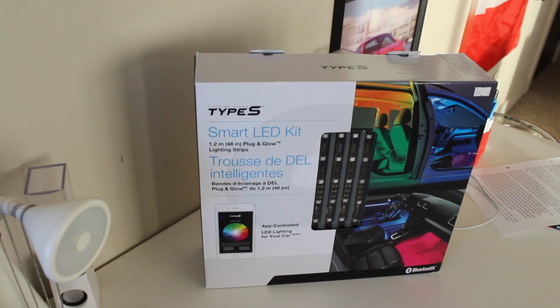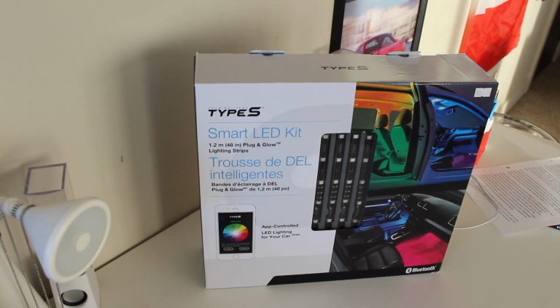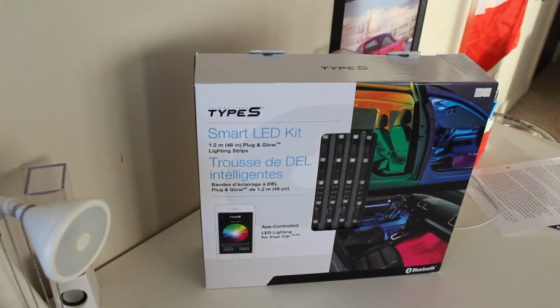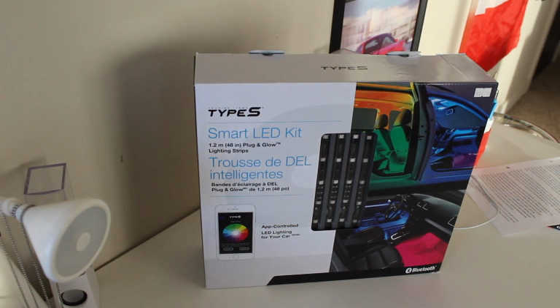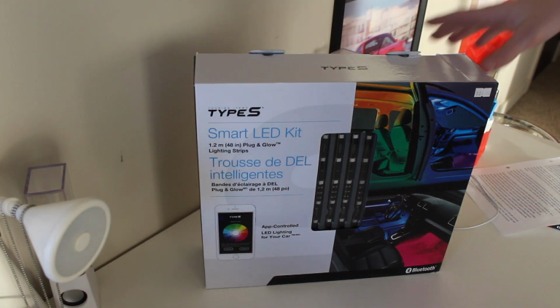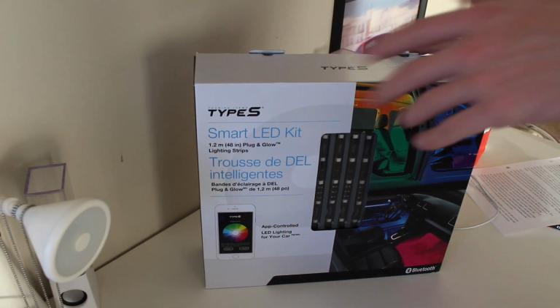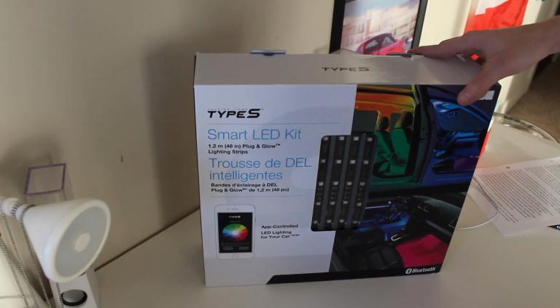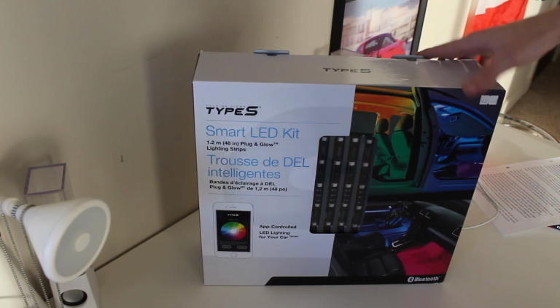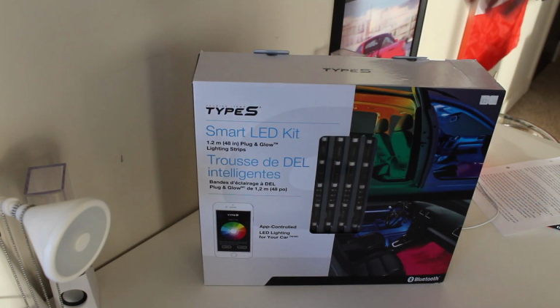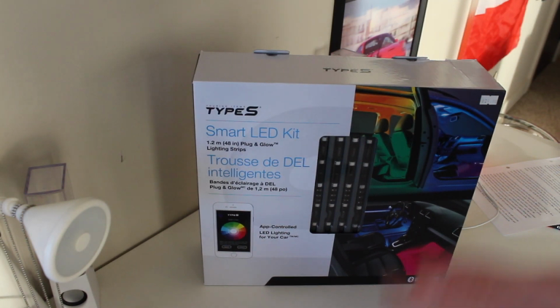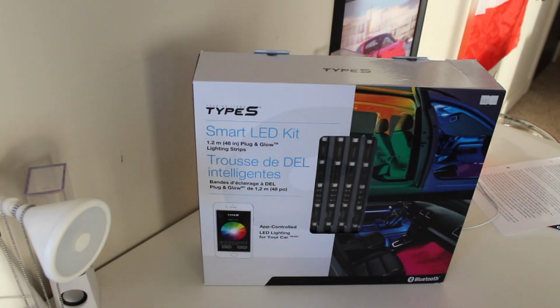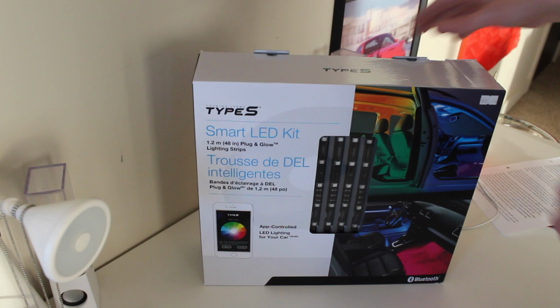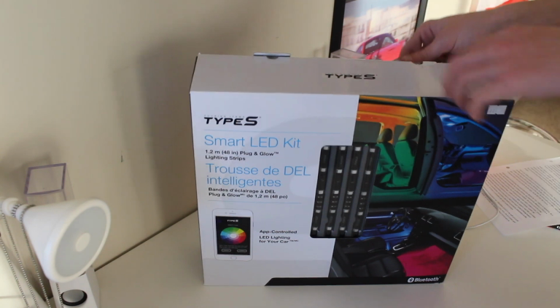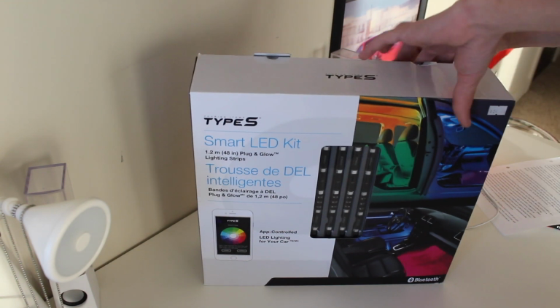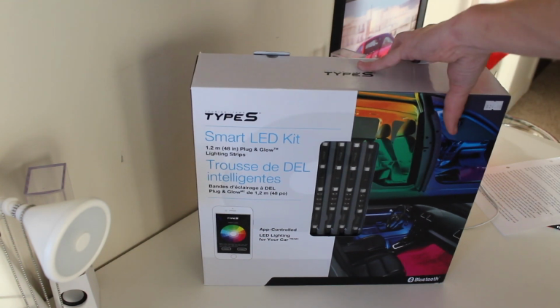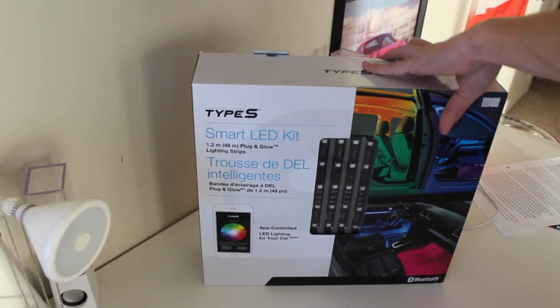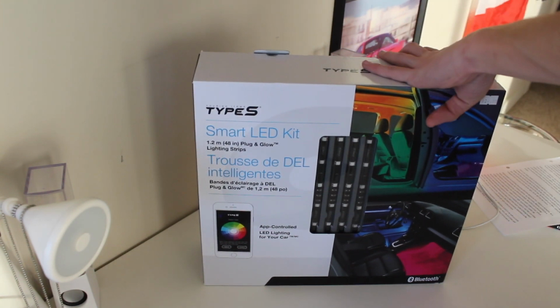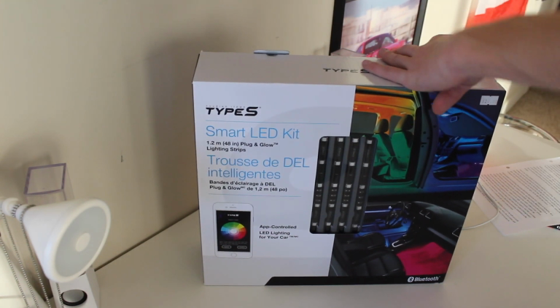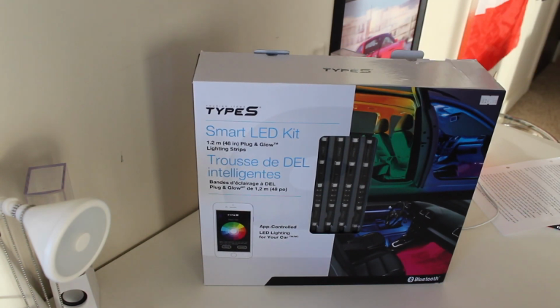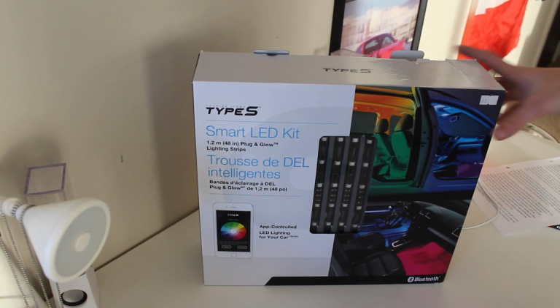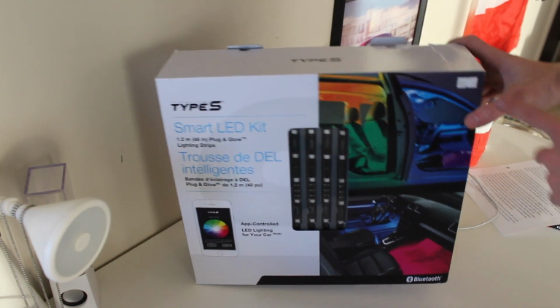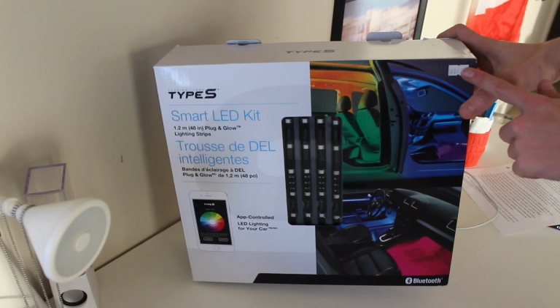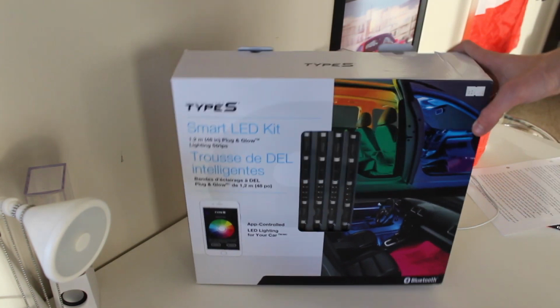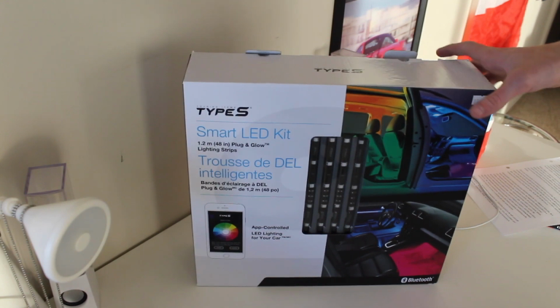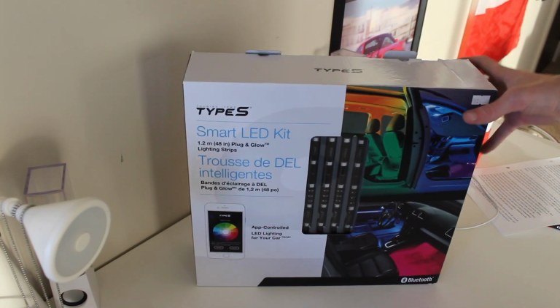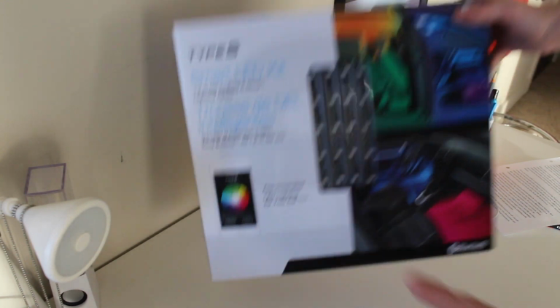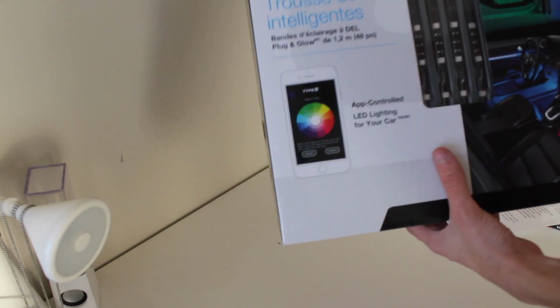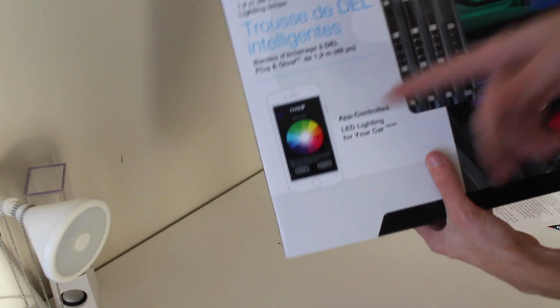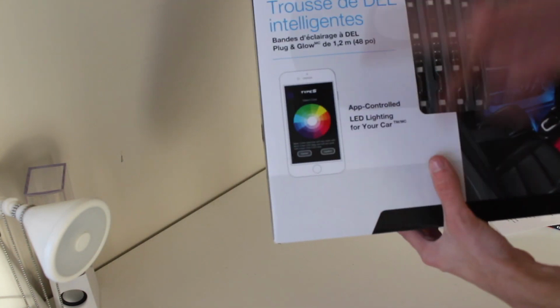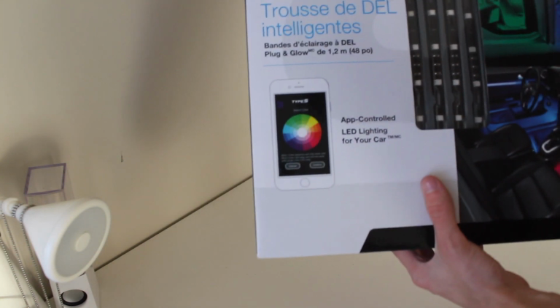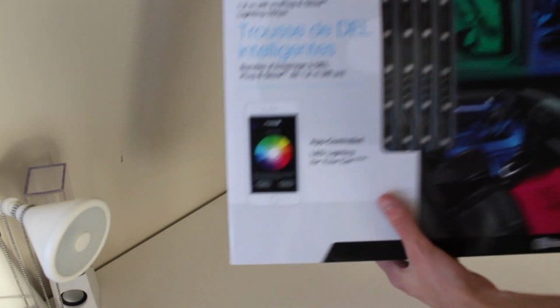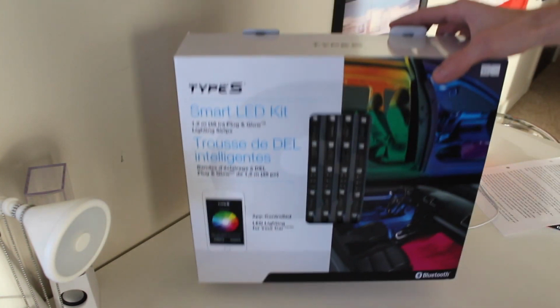My other one is kind of going to crap and all the wires are getting messed up from people's feet being in there. Those ones are ordered from Amazon for like 20 bucks and this one I picked up in store for 24.